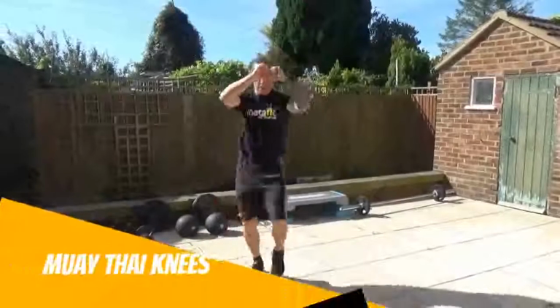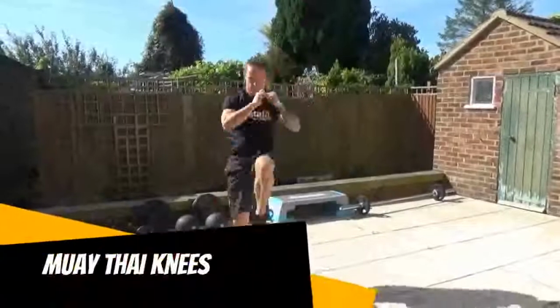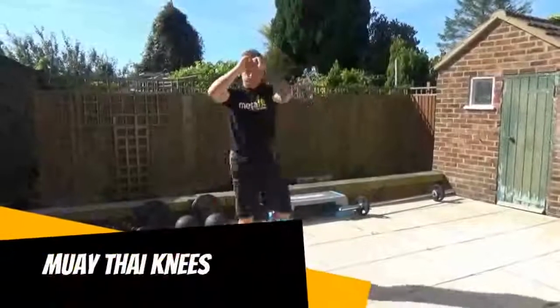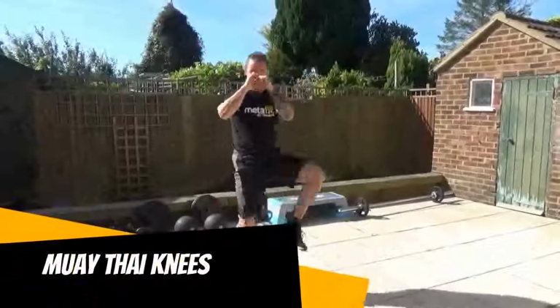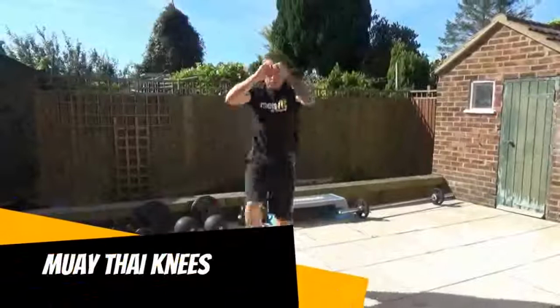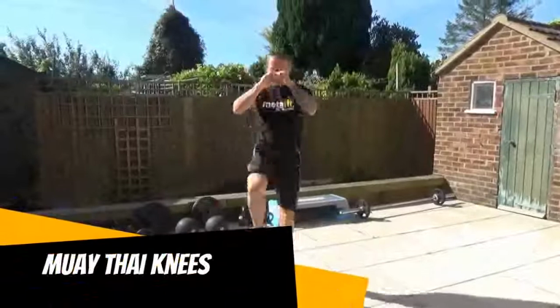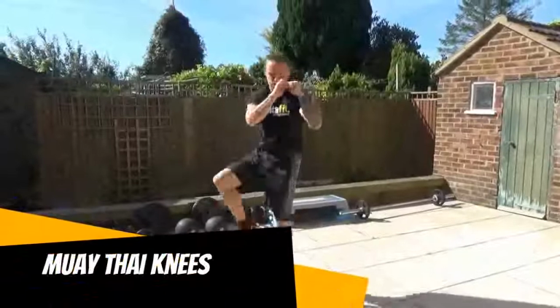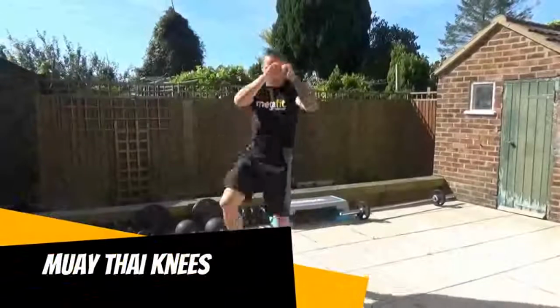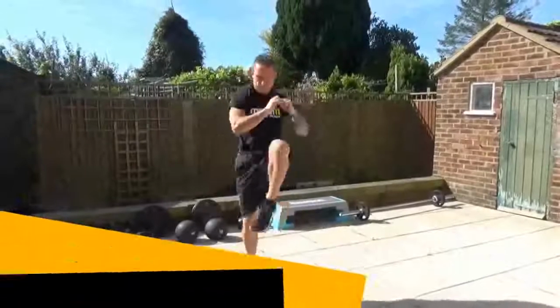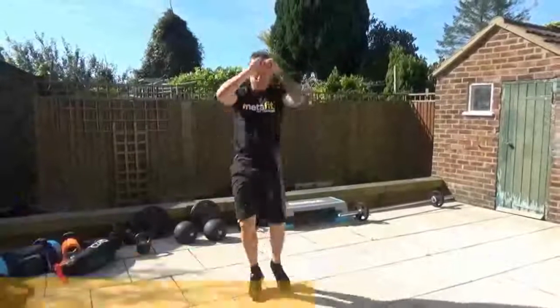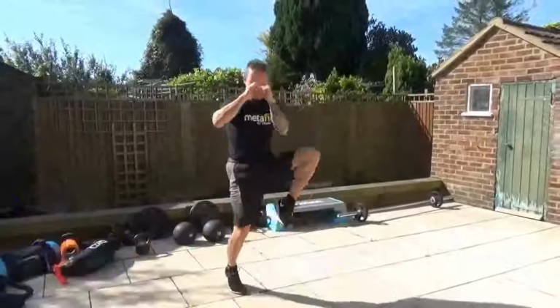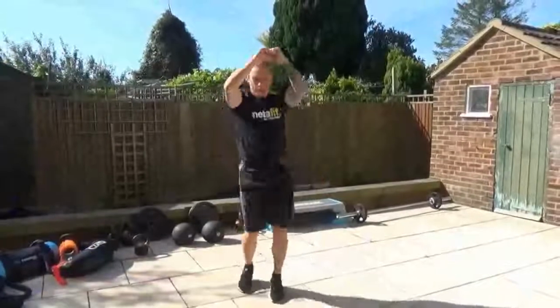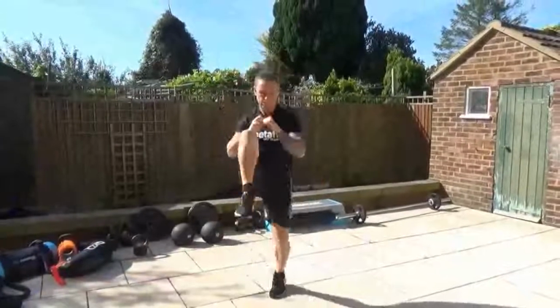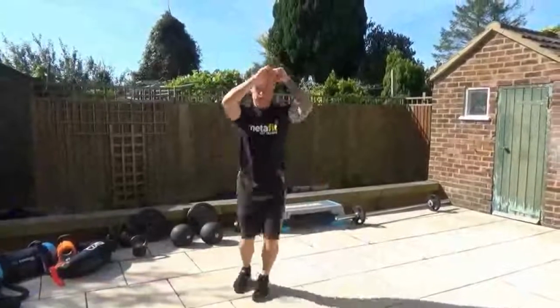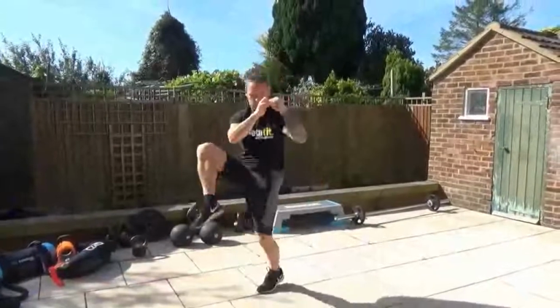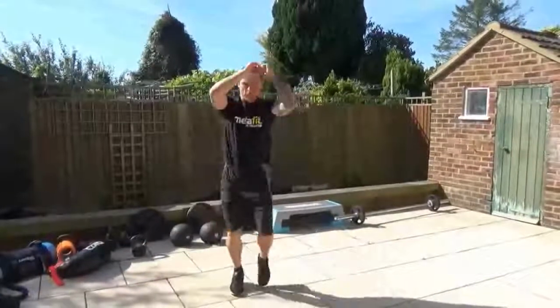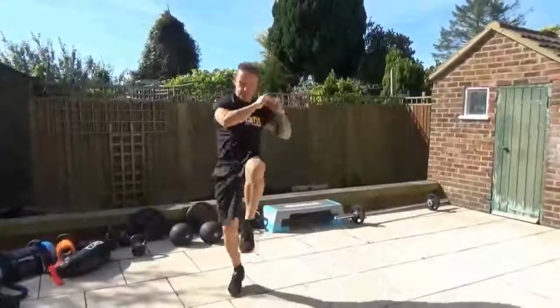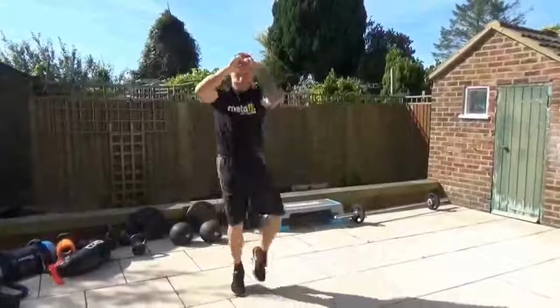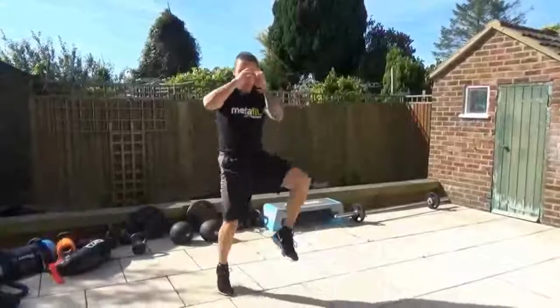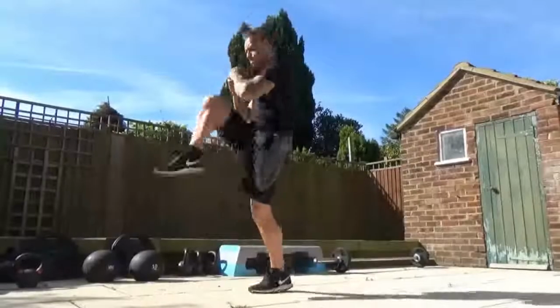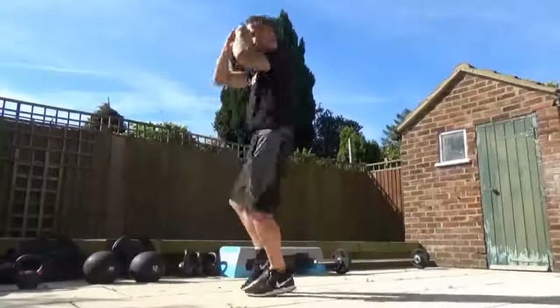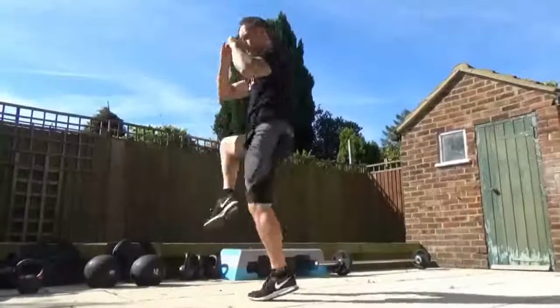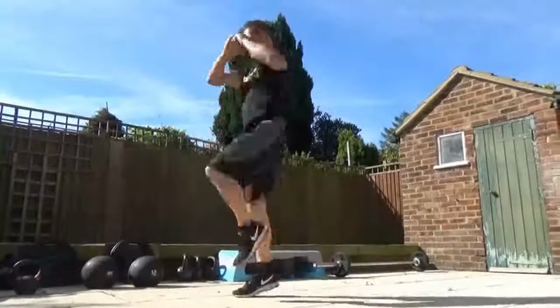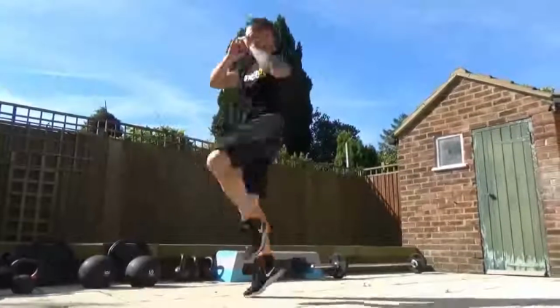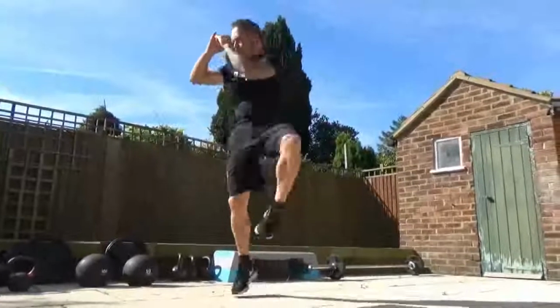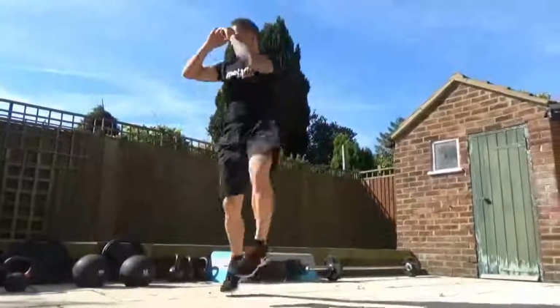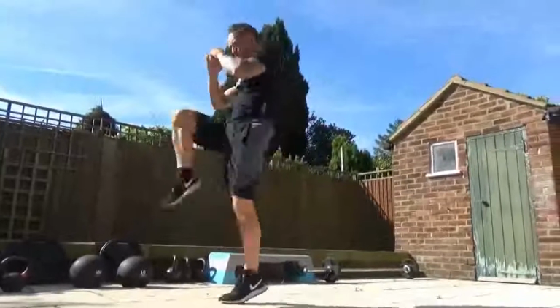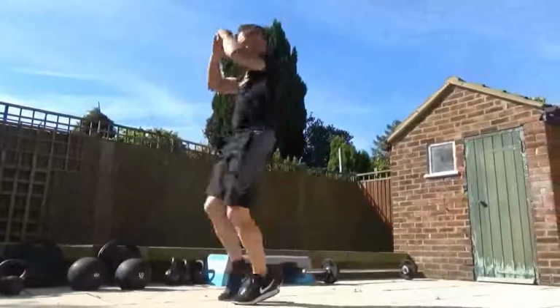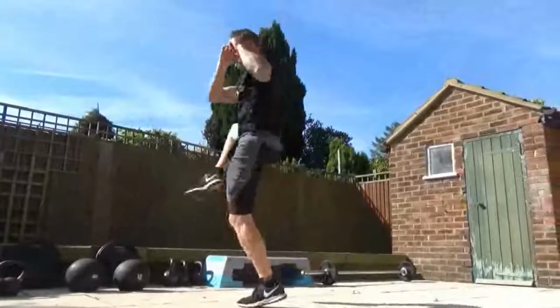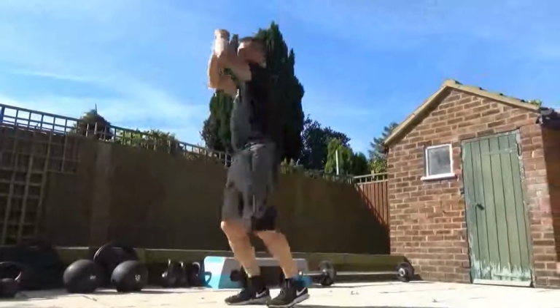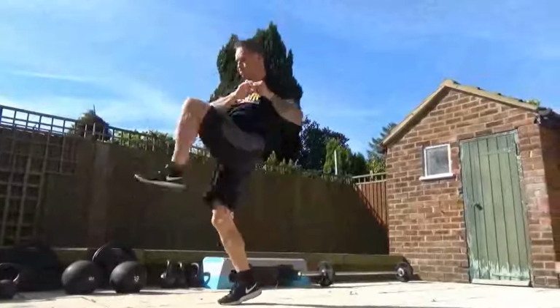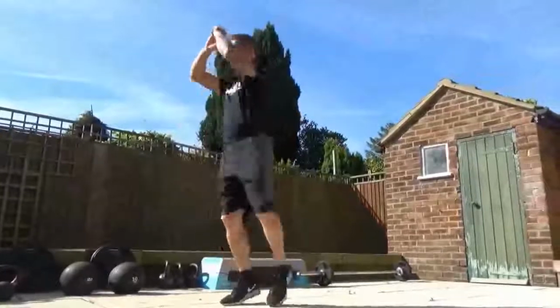Muay Thai knees — one knee out to the side, followed by a knee to the front. Use the arms for balance, light on the toes, keep the head up. So one knee forward, one knee to the side, alternate, light on the toes, head up.